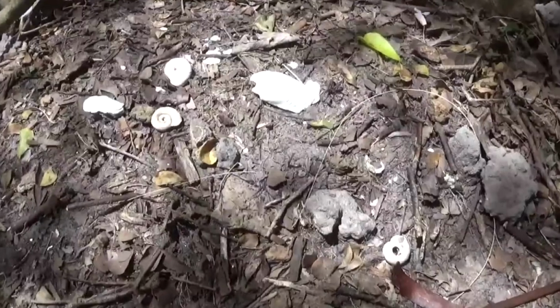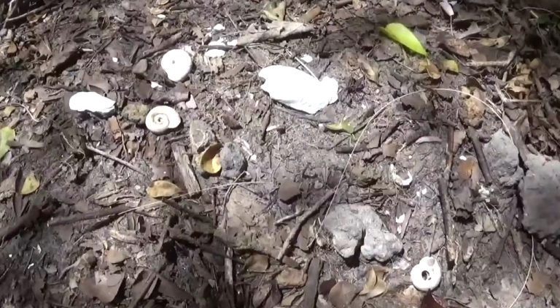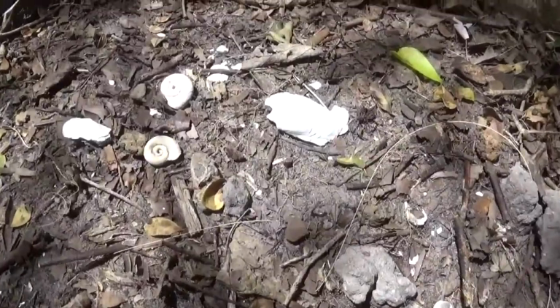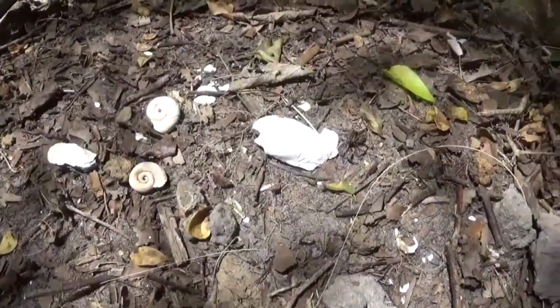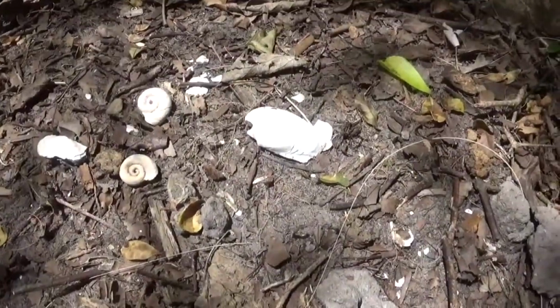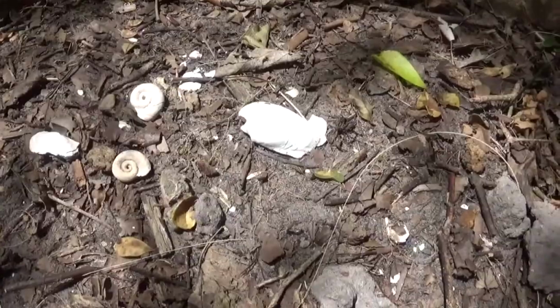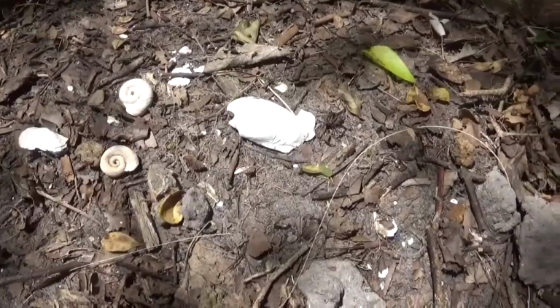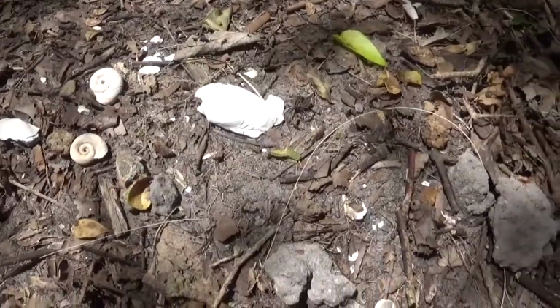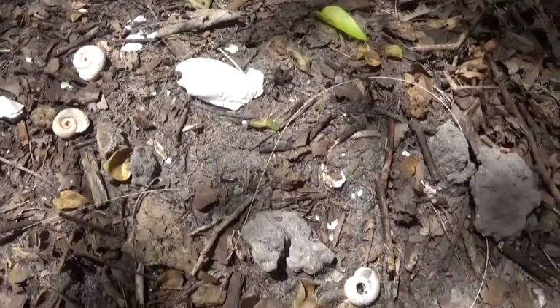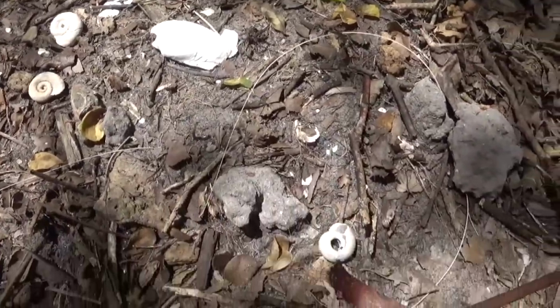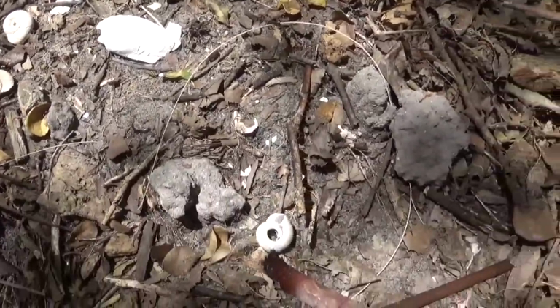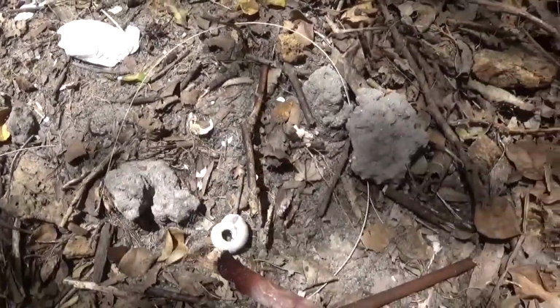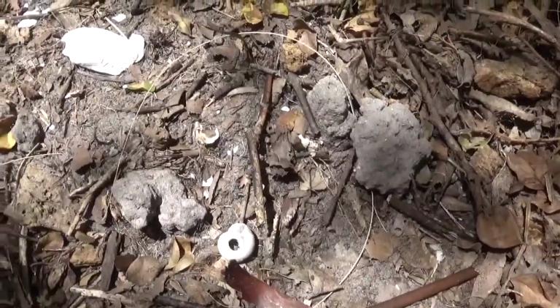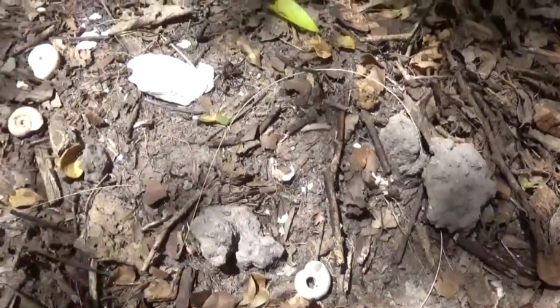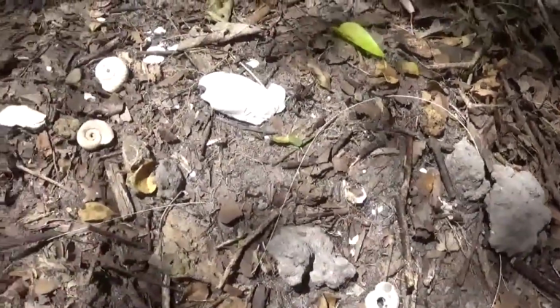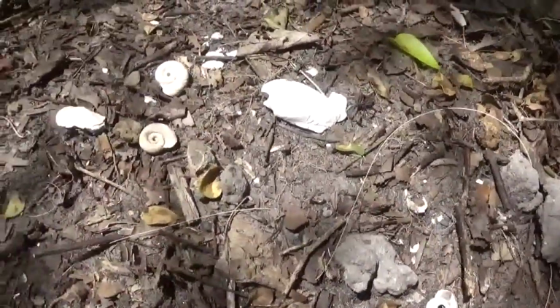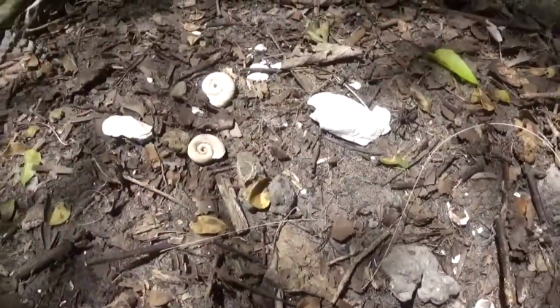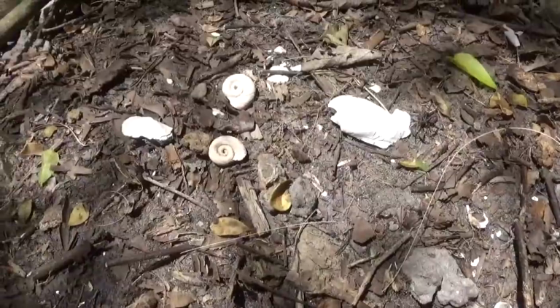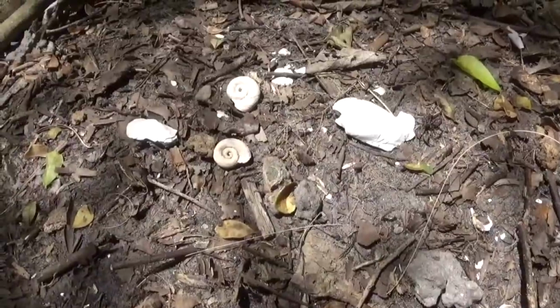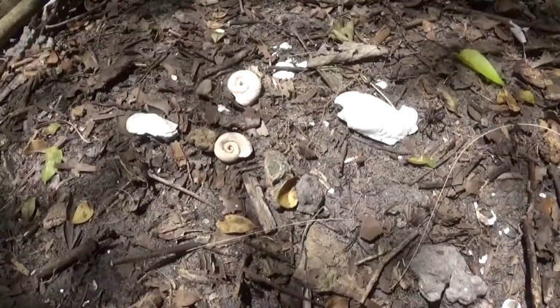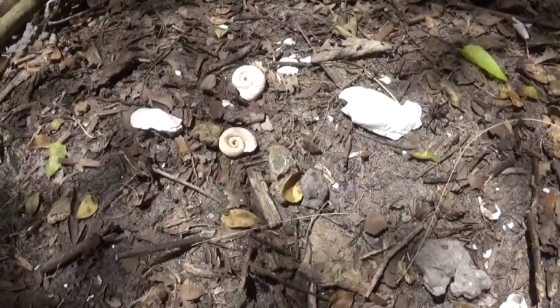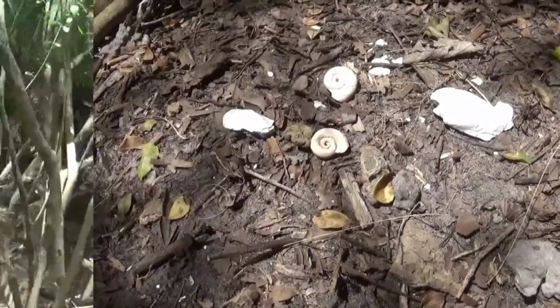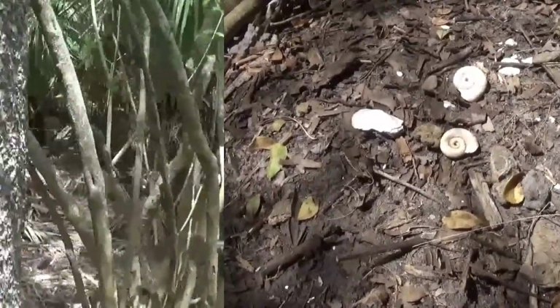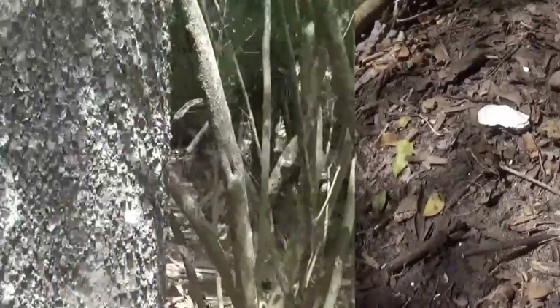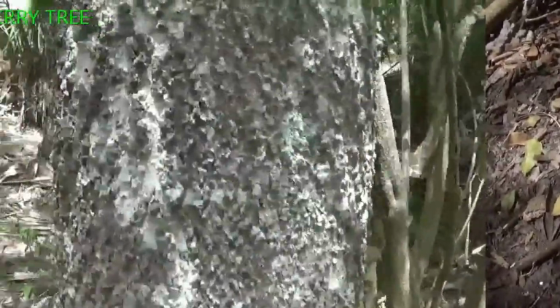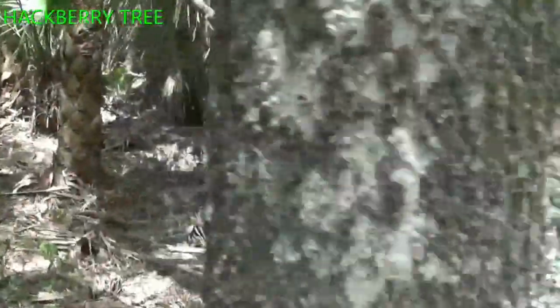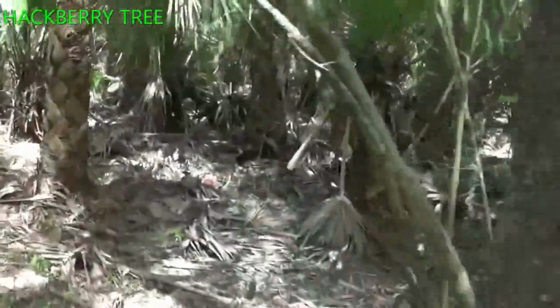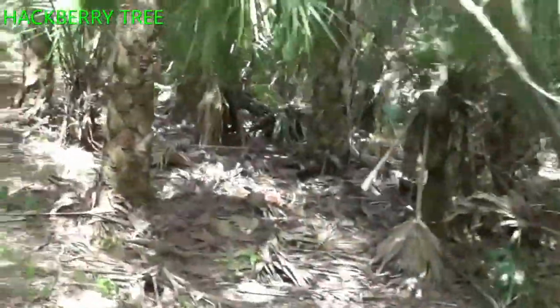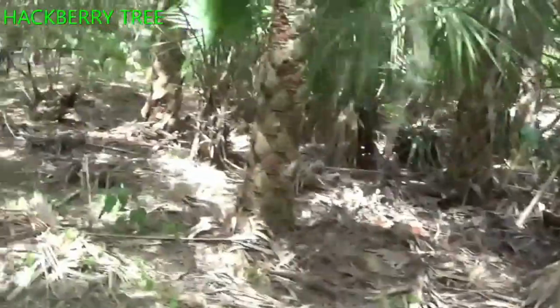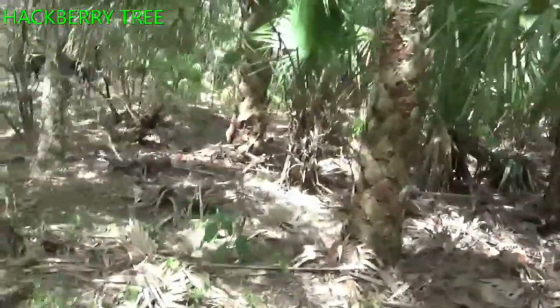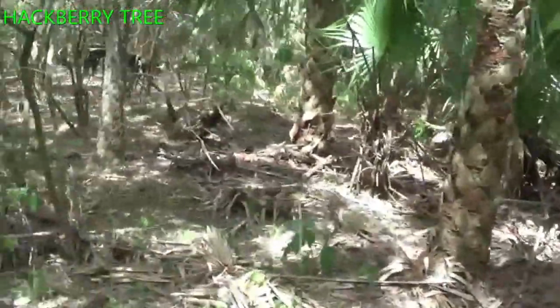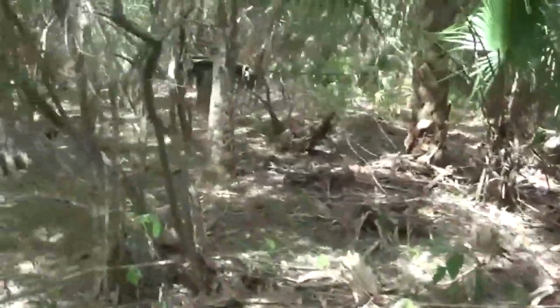You can see here what appears to be a combination — looks to be limestone, mussel, and snail shell. You can see these hackberry trees, common on an Indian mound.